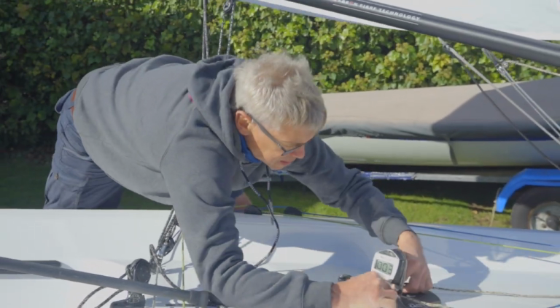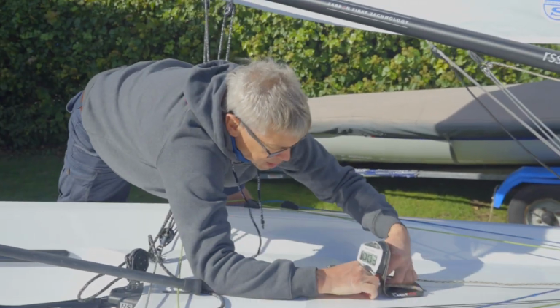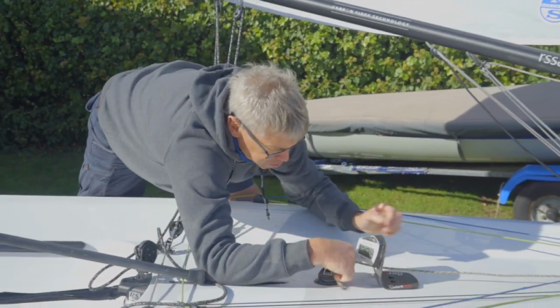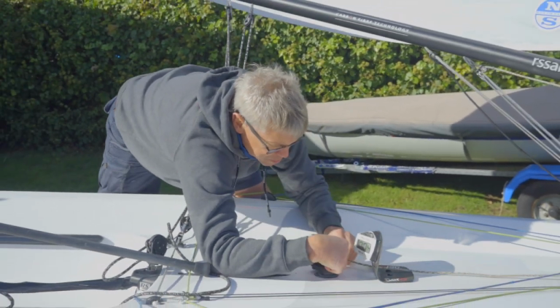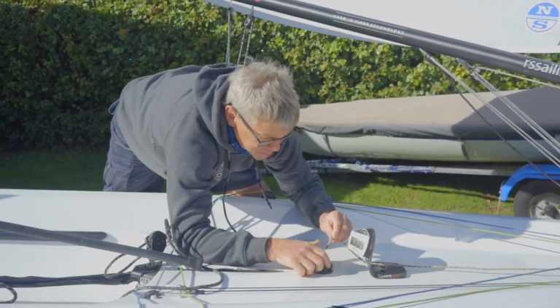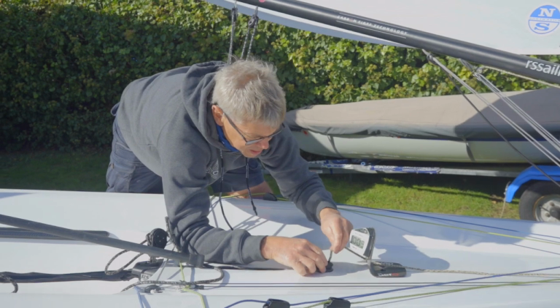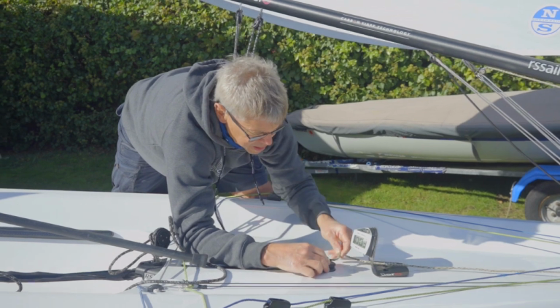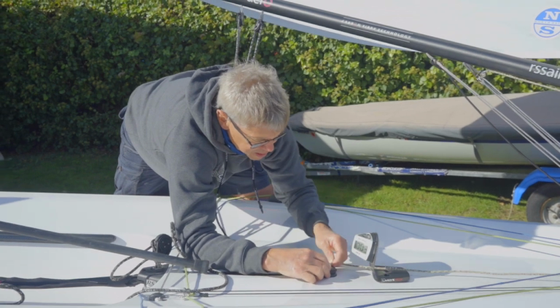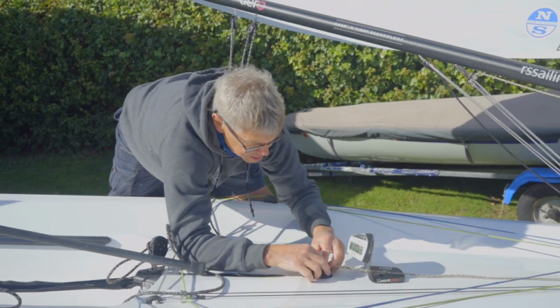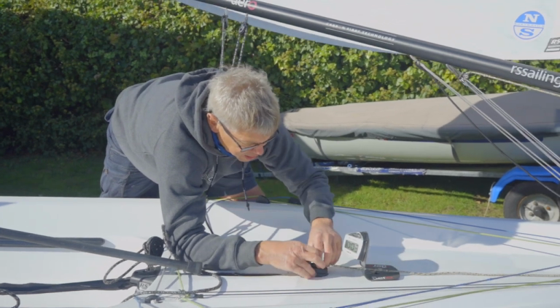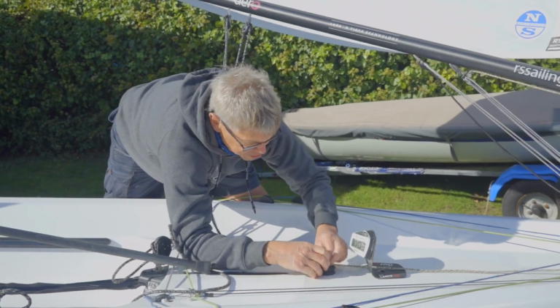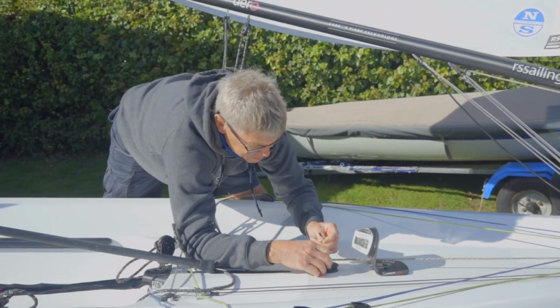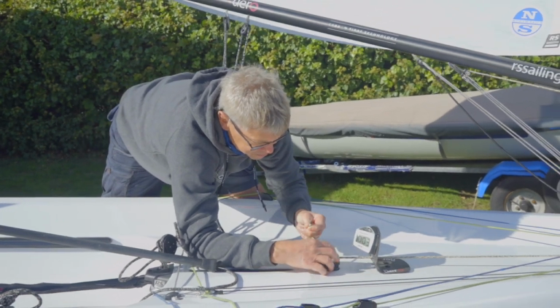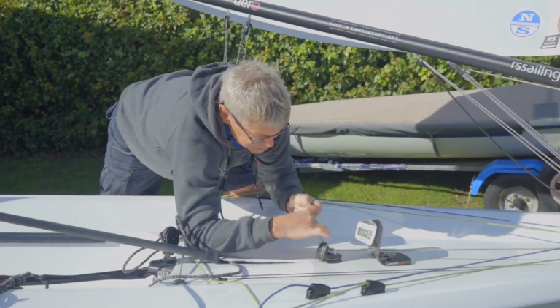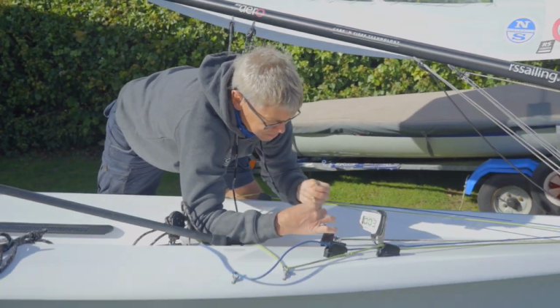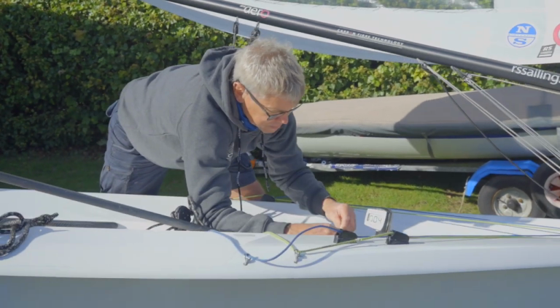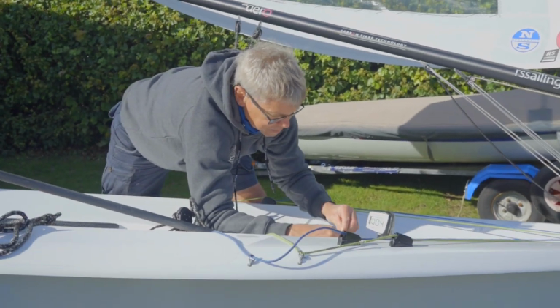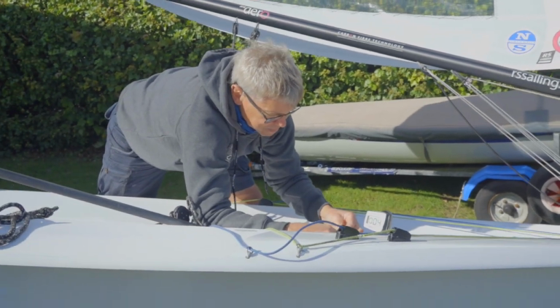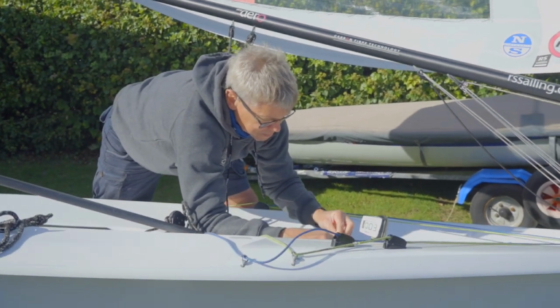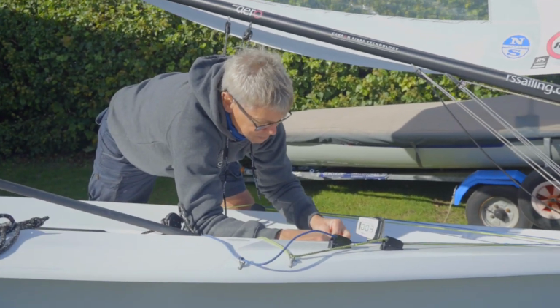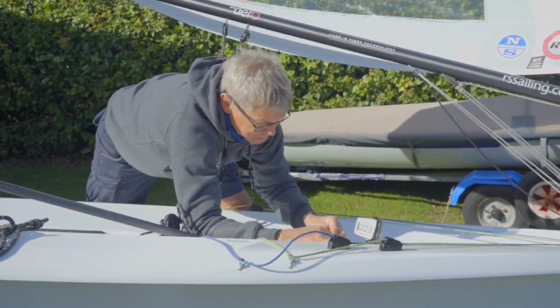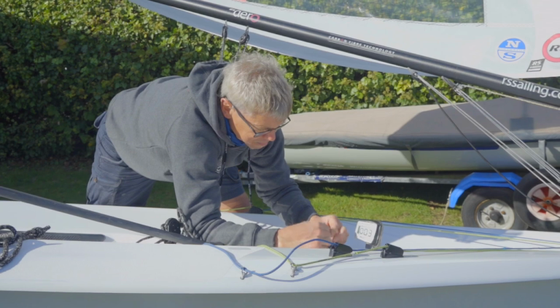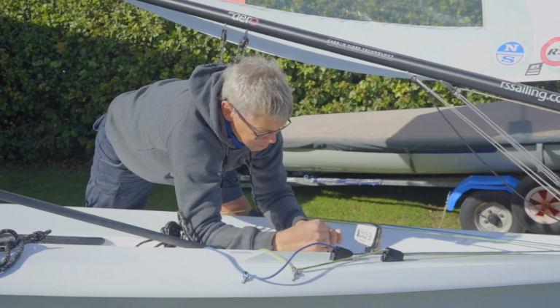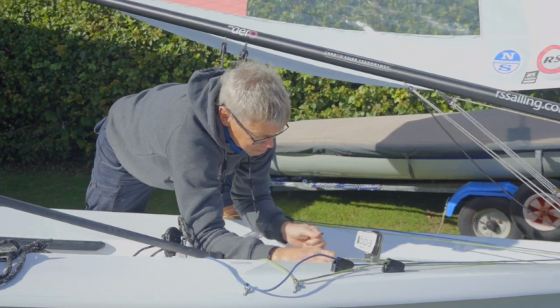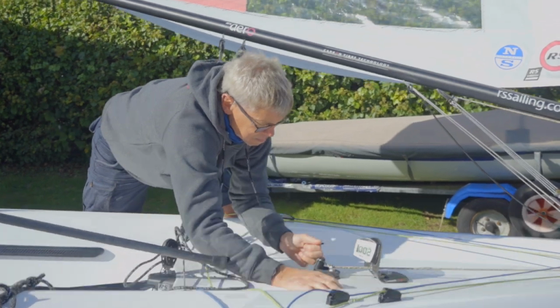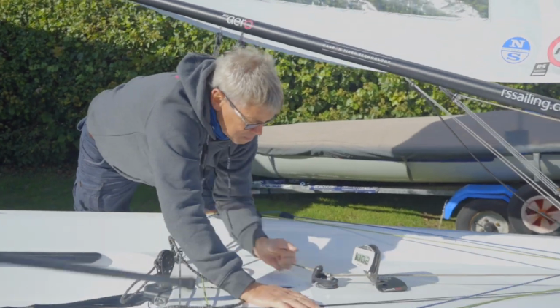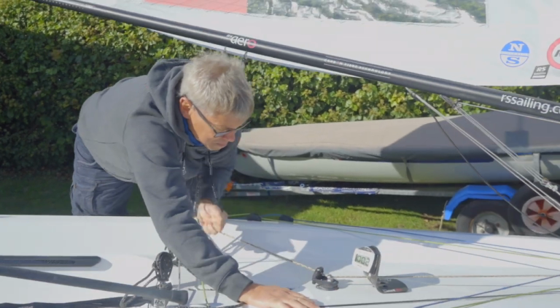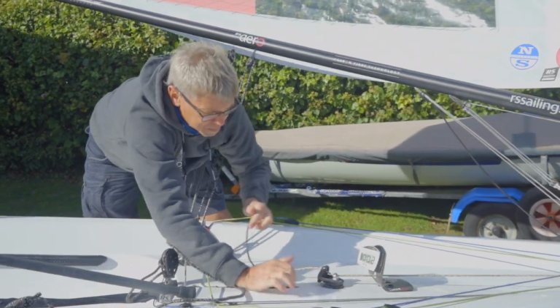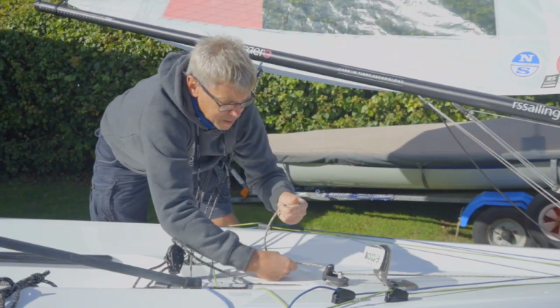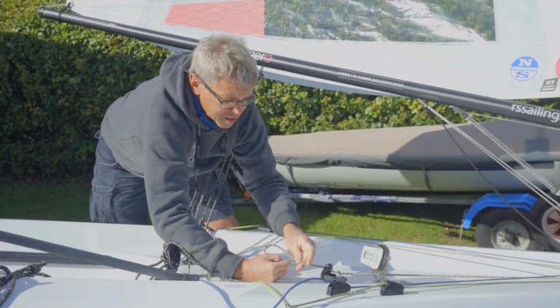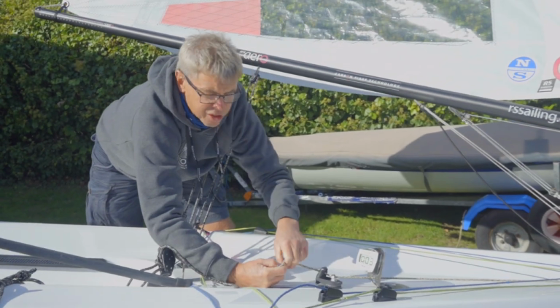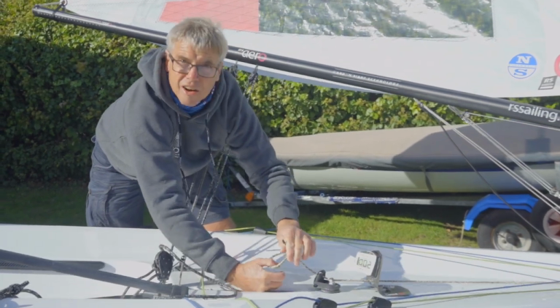The kicker goes through into the cleat — tie a knot.